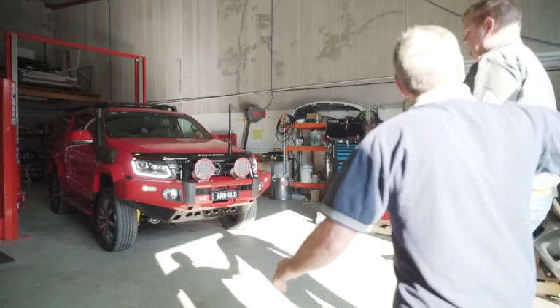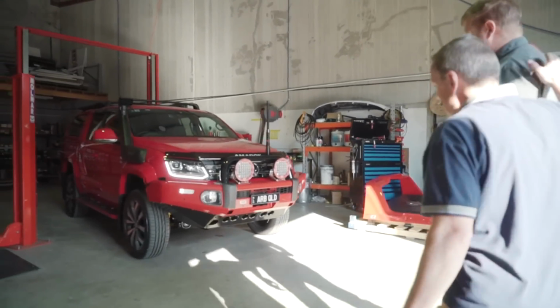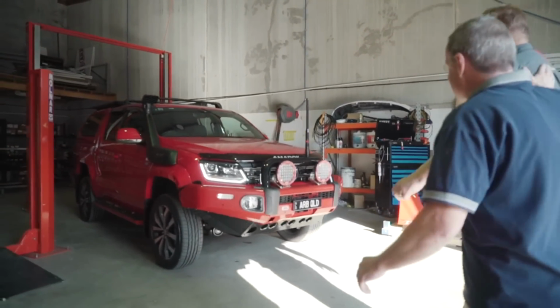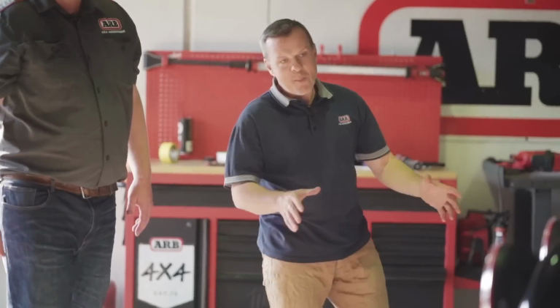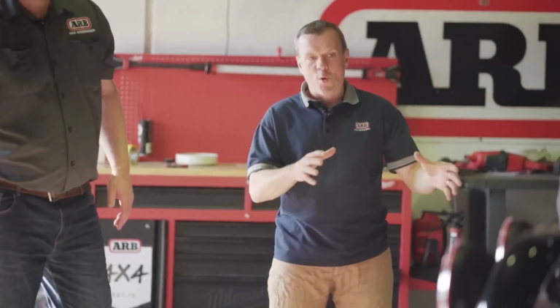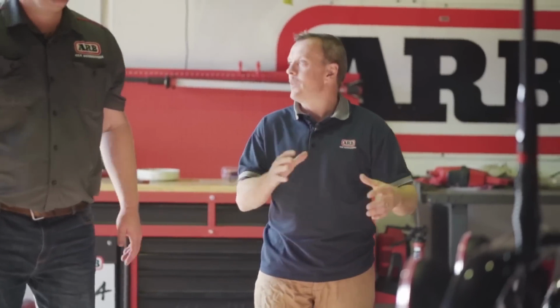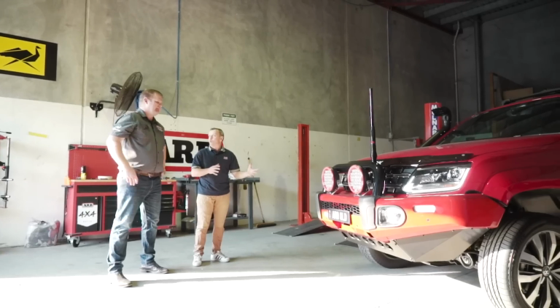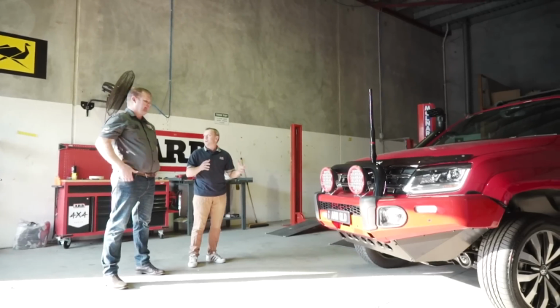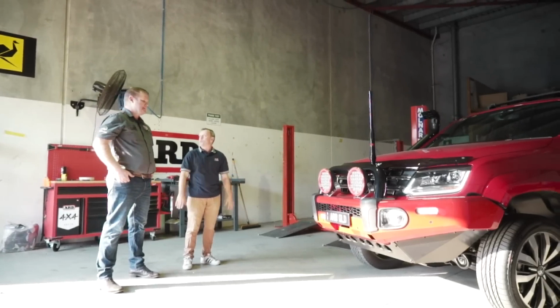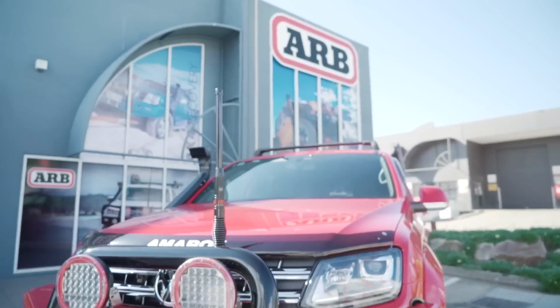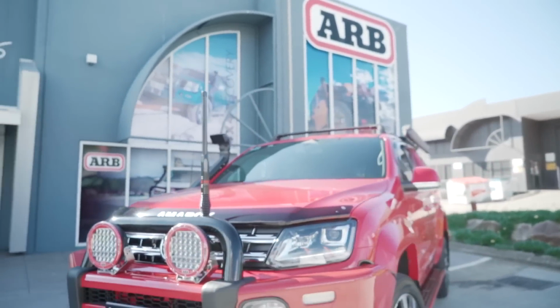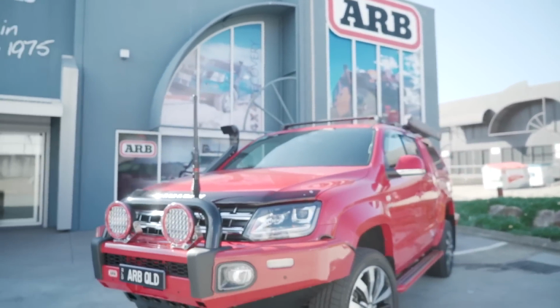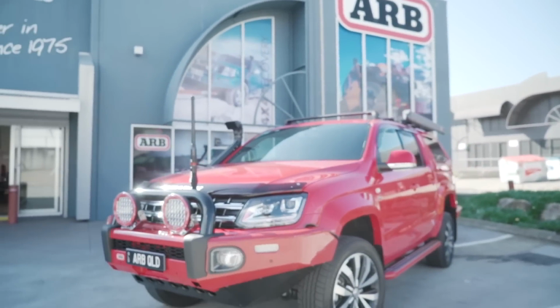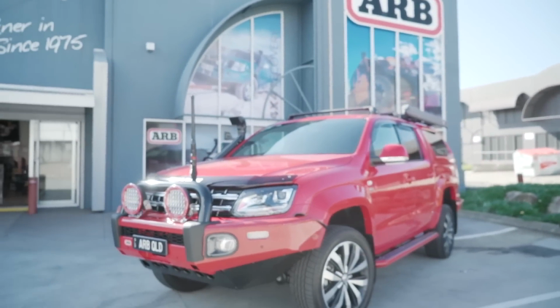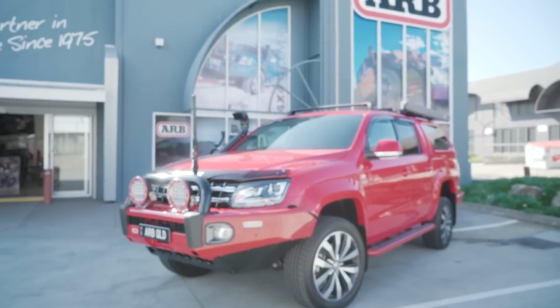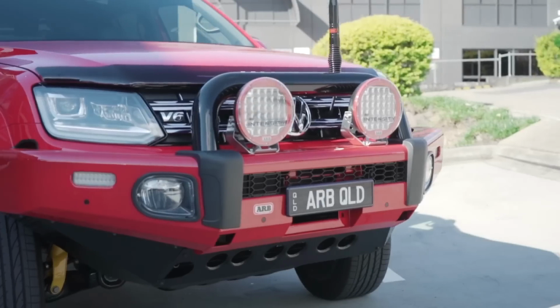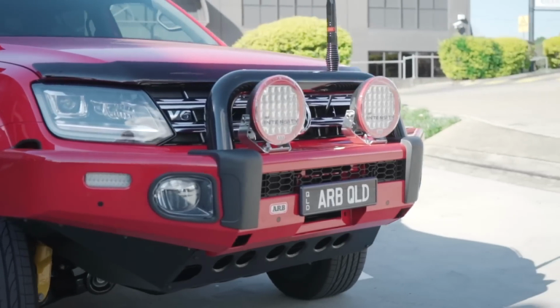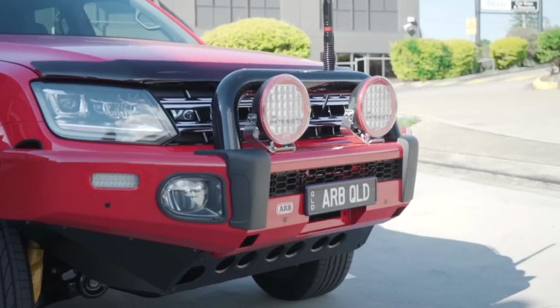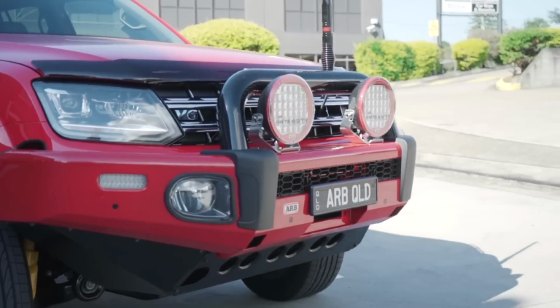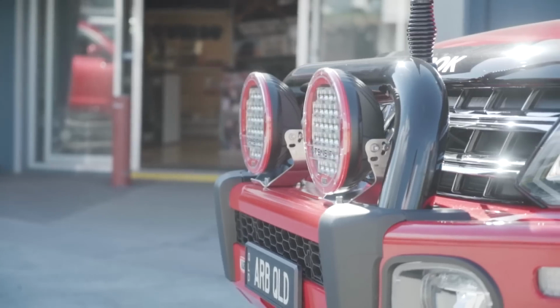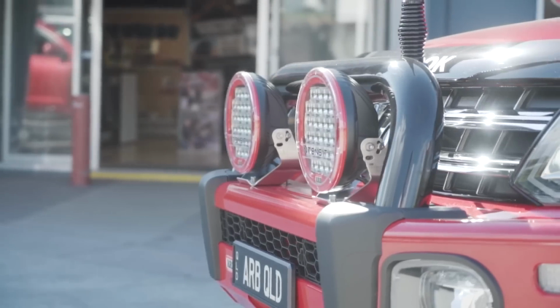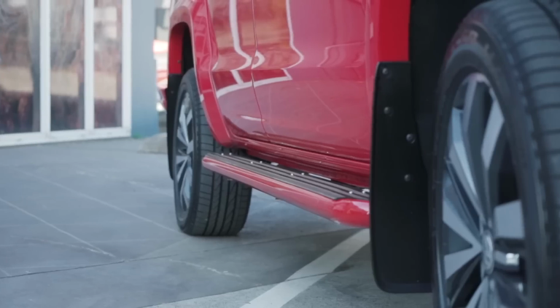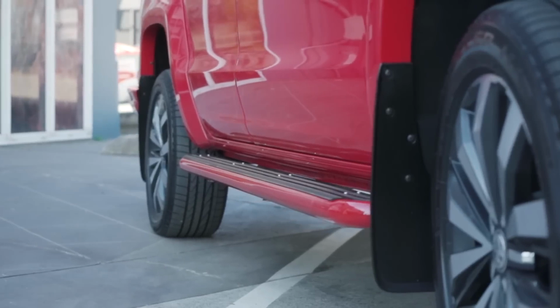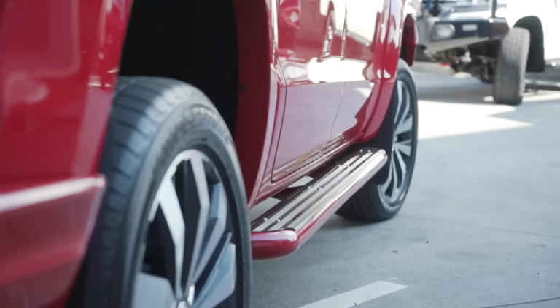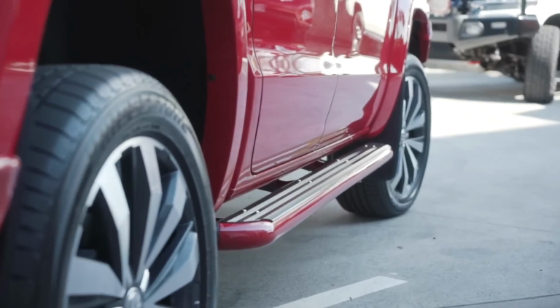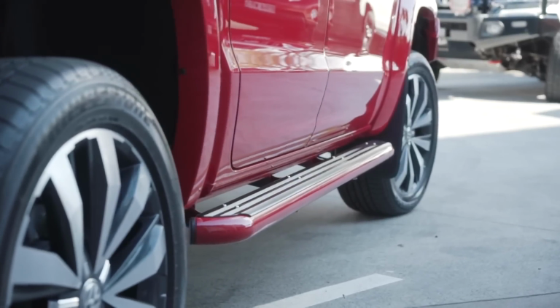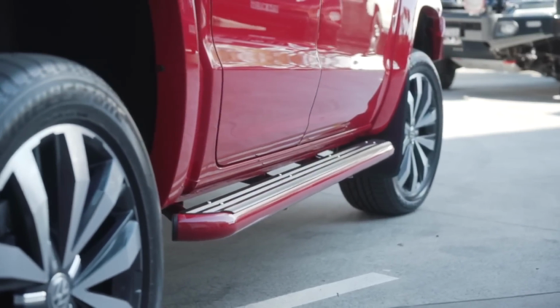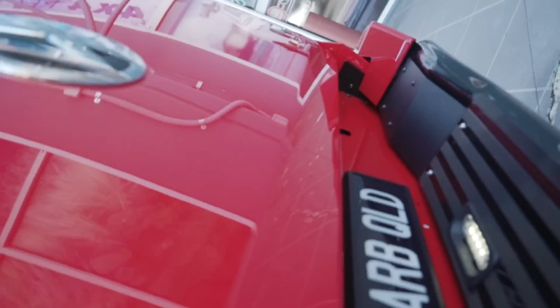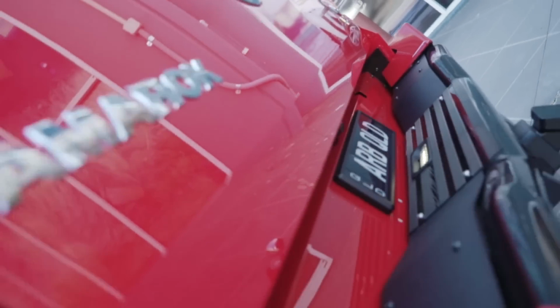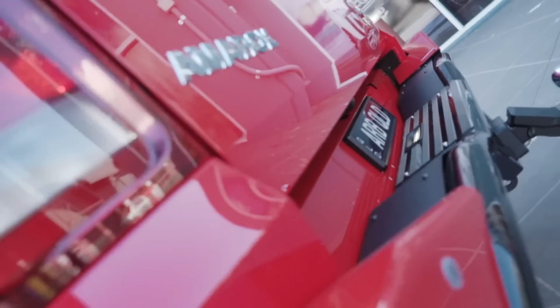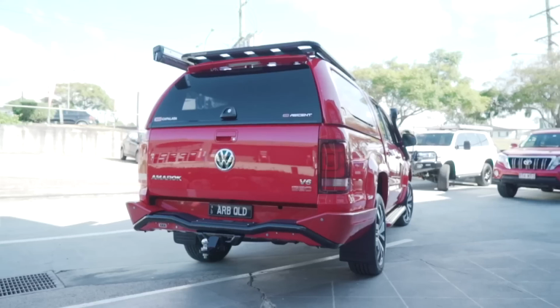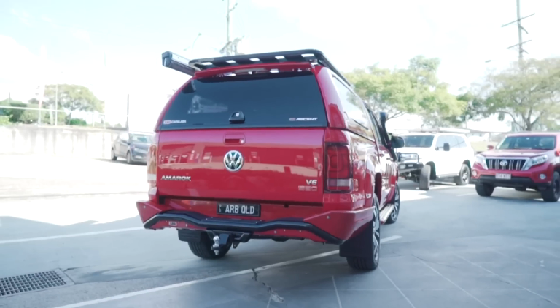Congratulations, mate. All credit with the product you selected for. You've got the Sahara Summit Bar. I can see you've colour-coded that, tied in the new LED fog lights, and you've picked some Summit steps as well. Just went for the steps and the black tread plate, so that's come up a treat.